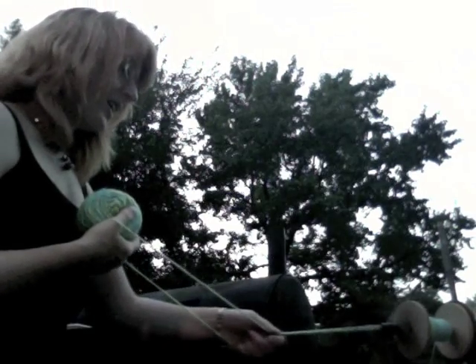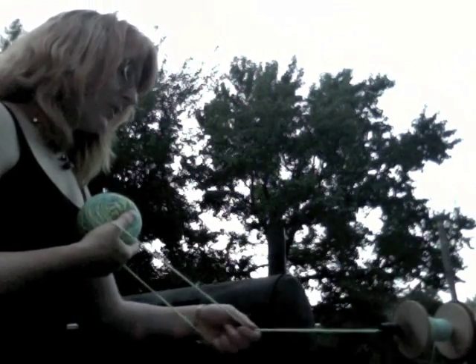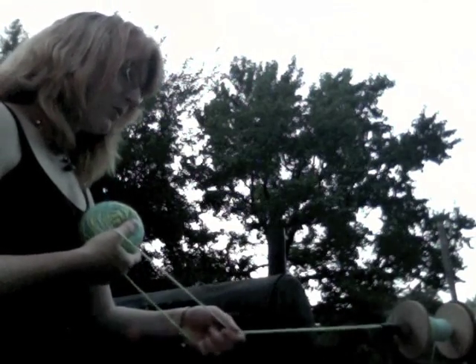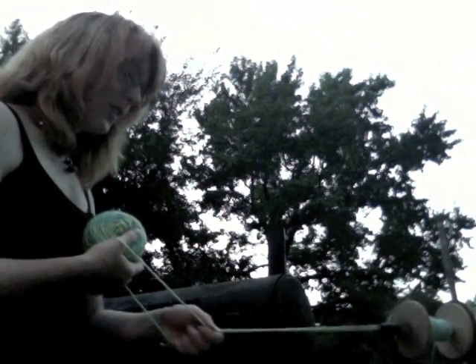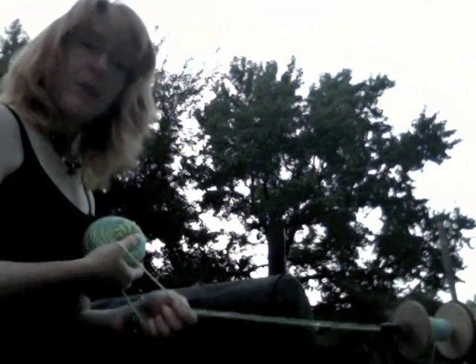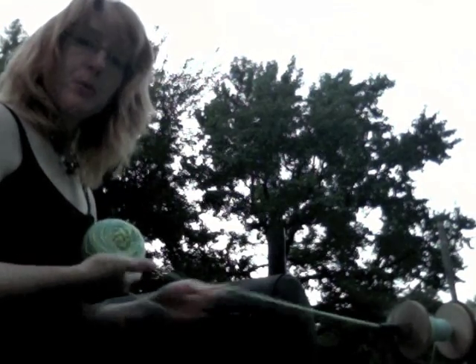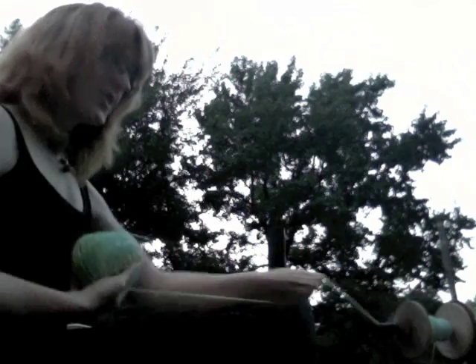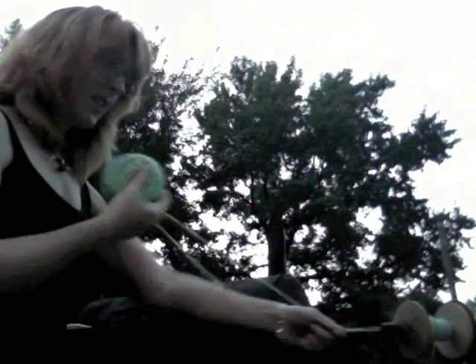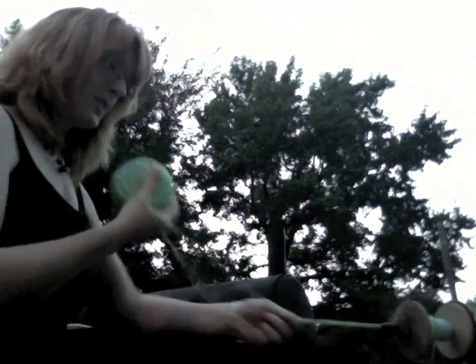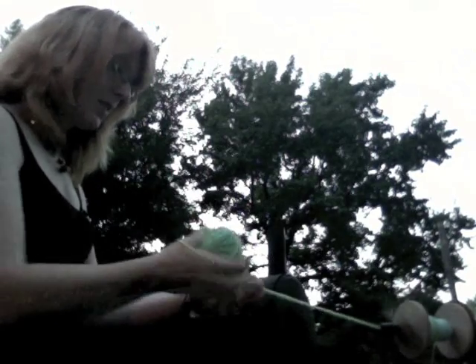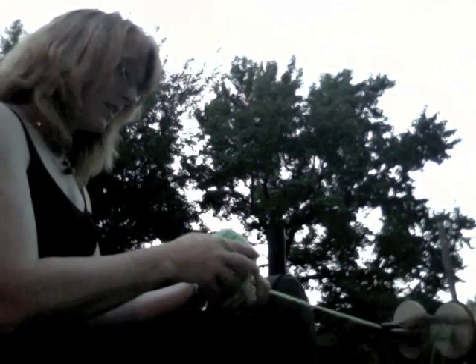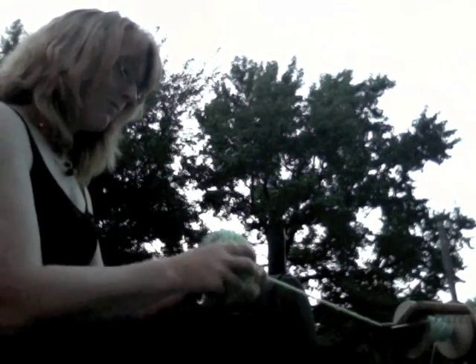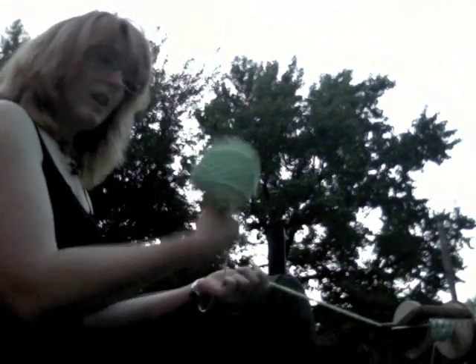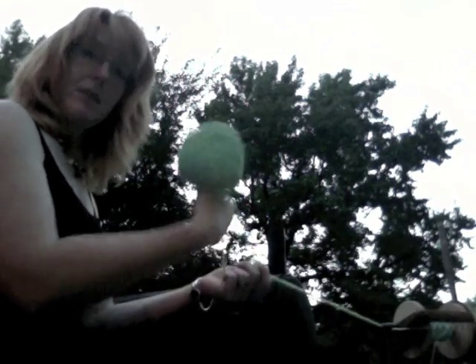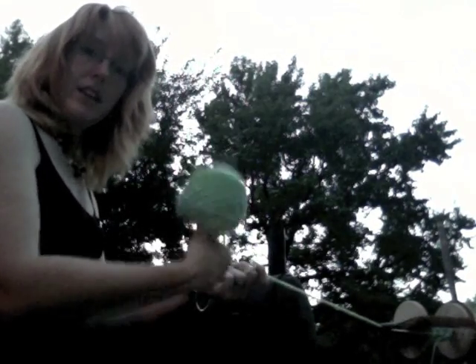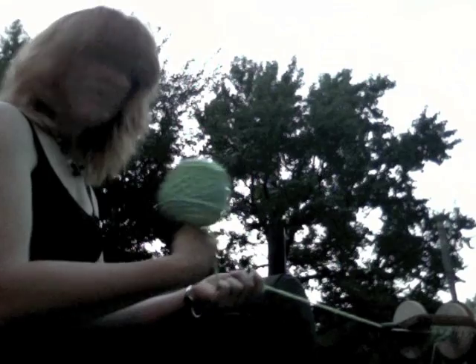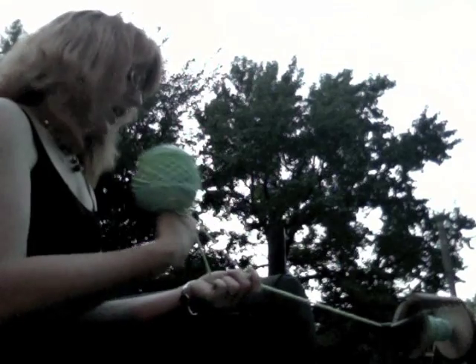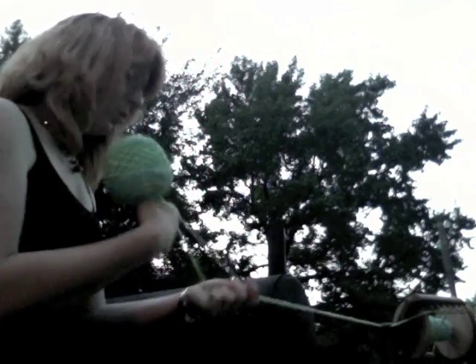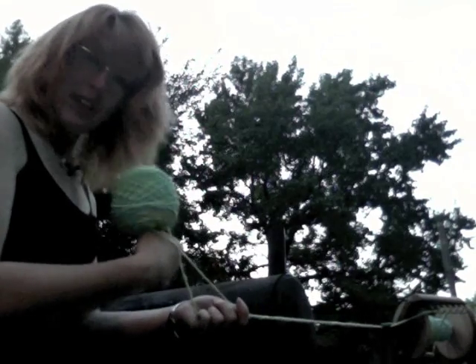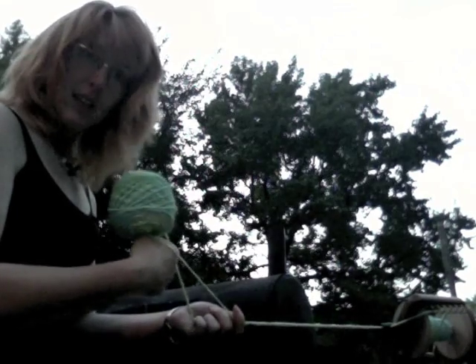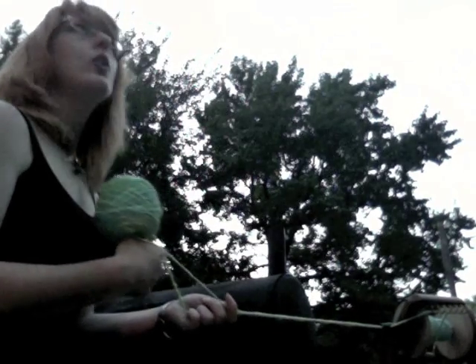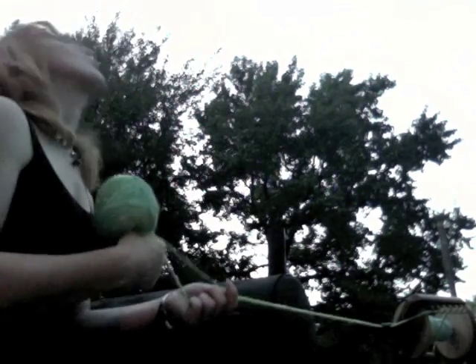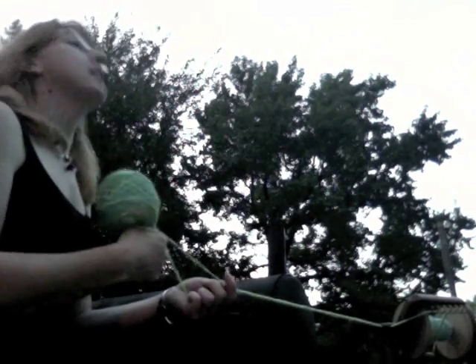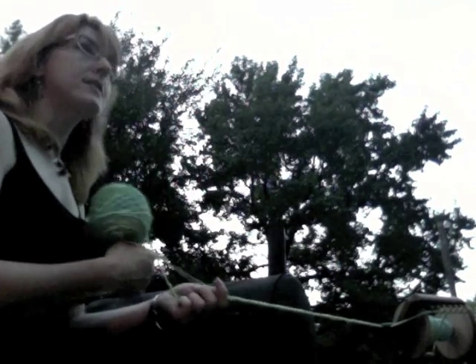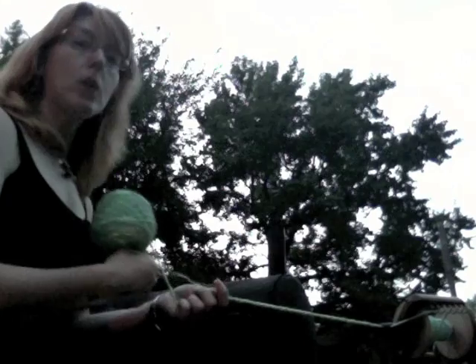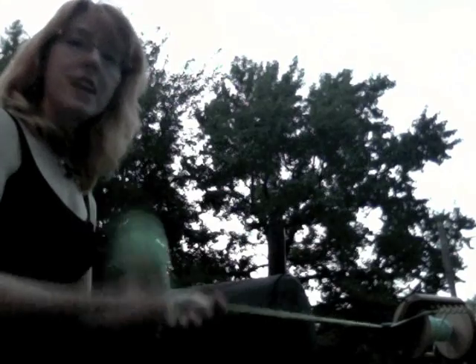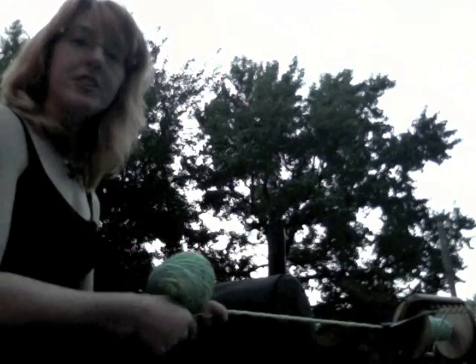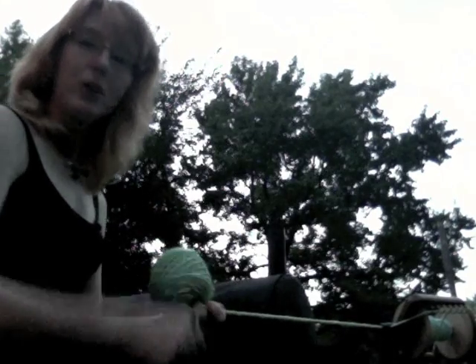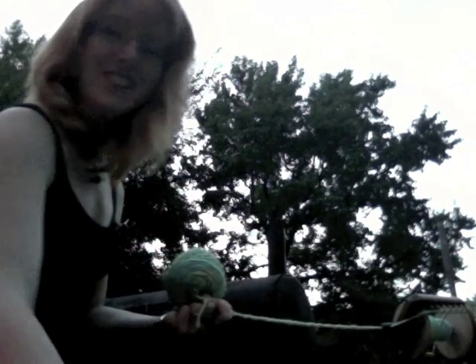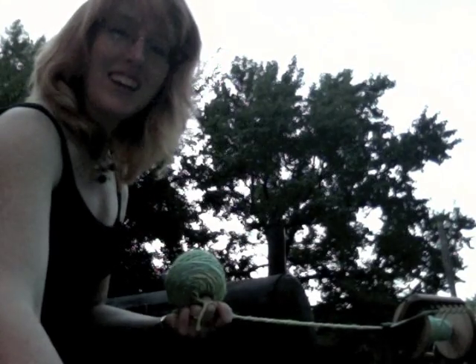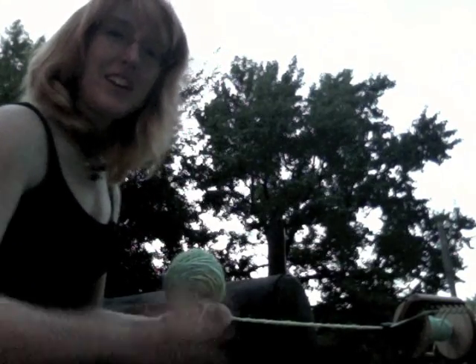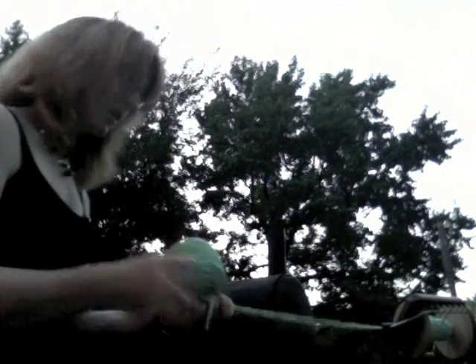I've always heard that a lot of people would just stick their thumb in the end of it and spin like this. When I did that it made a horrific, horrible, tangled mess. It did not work for me.